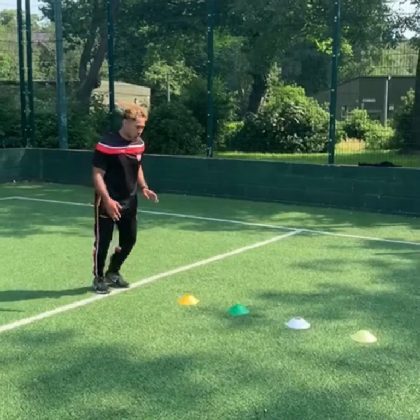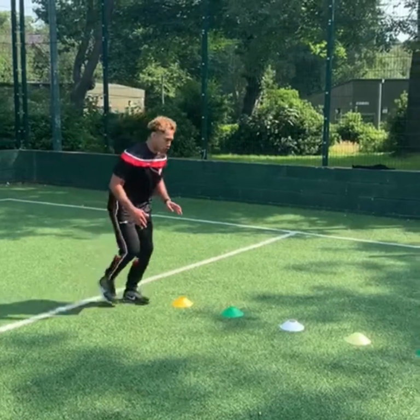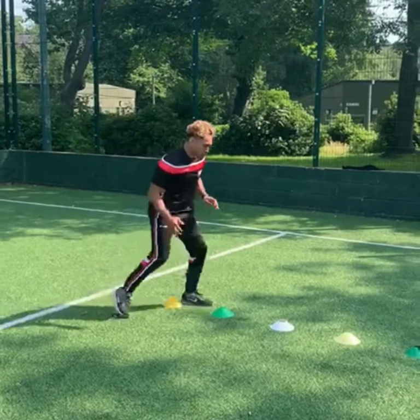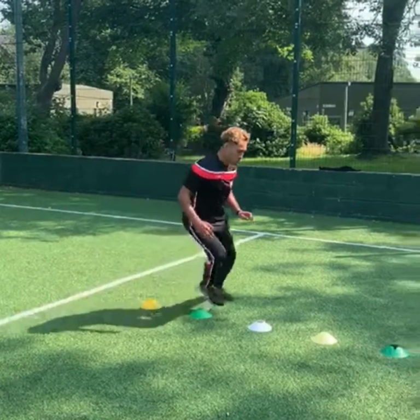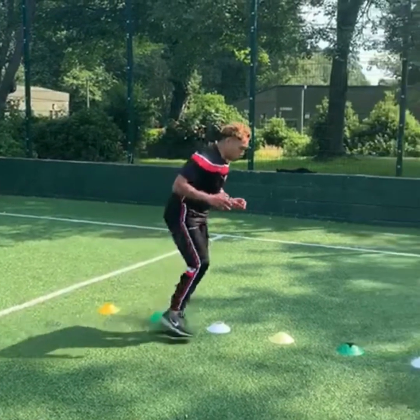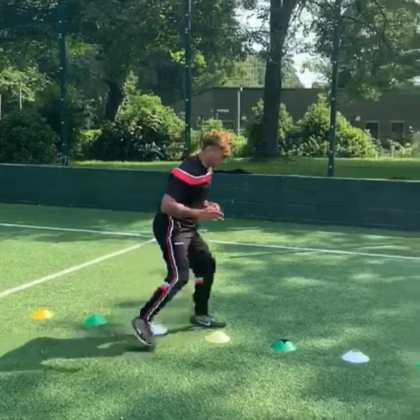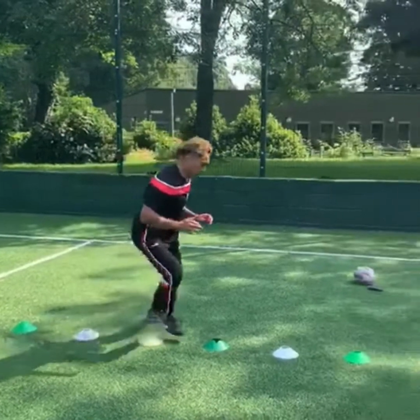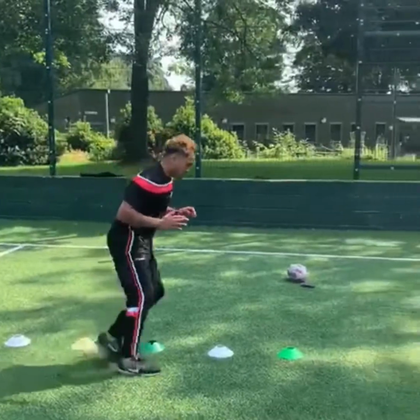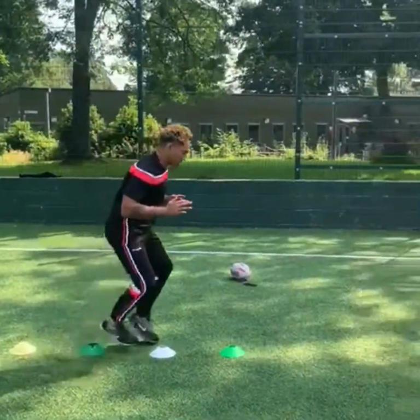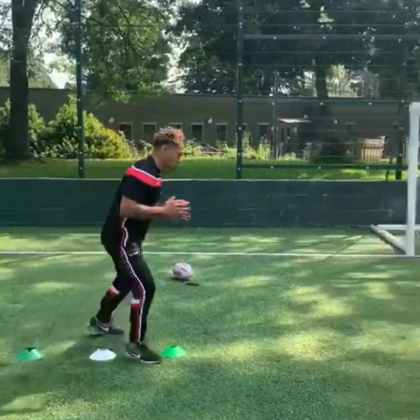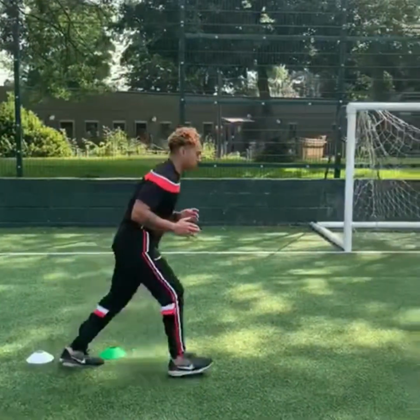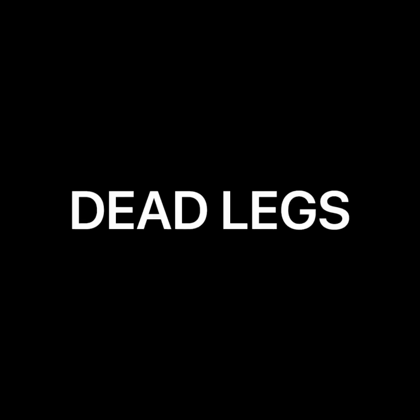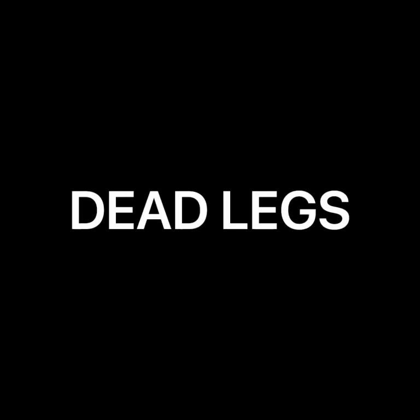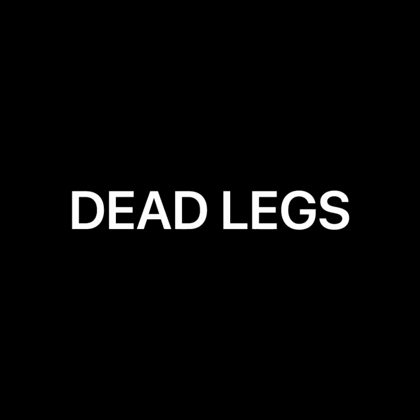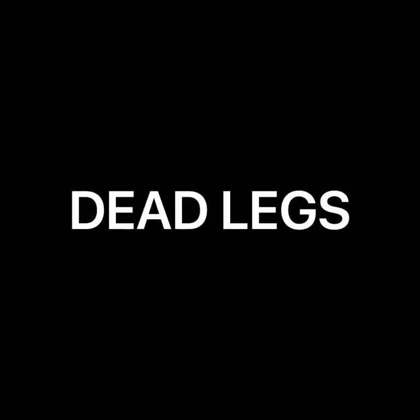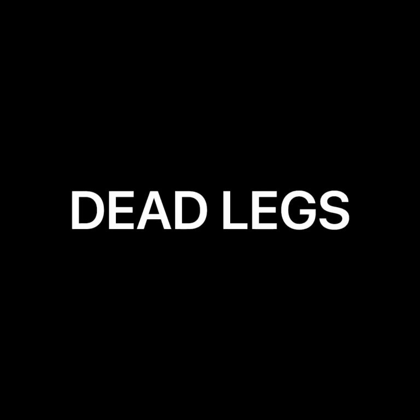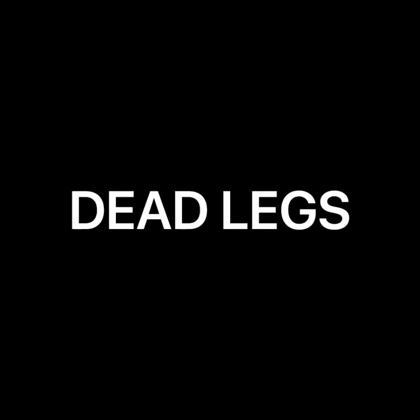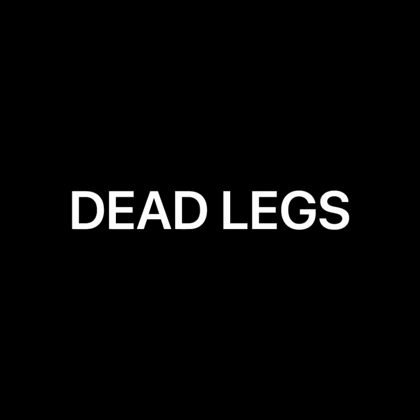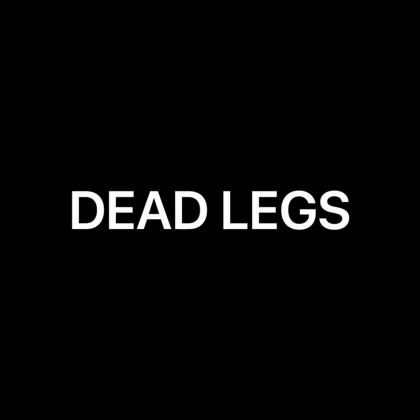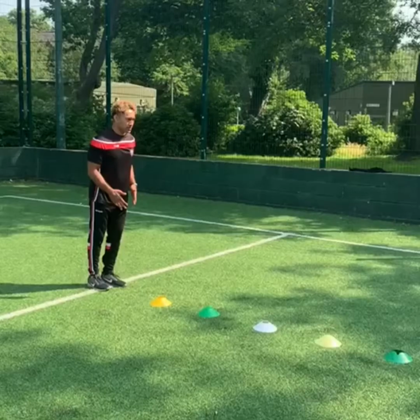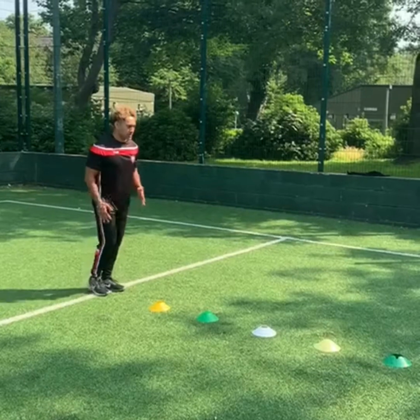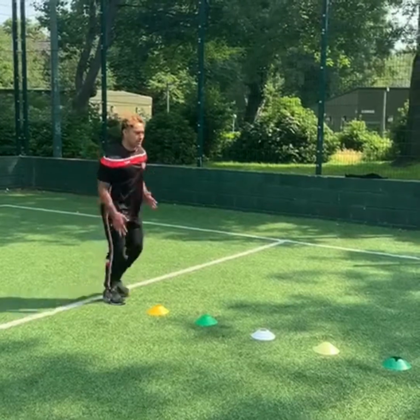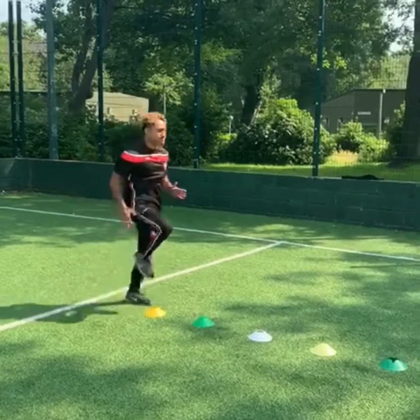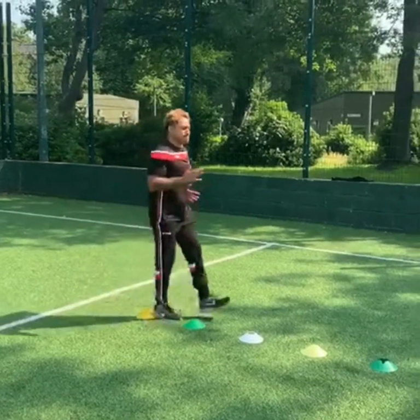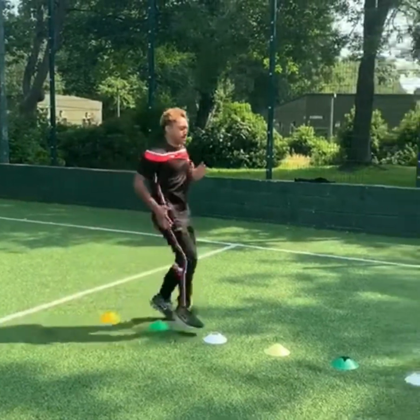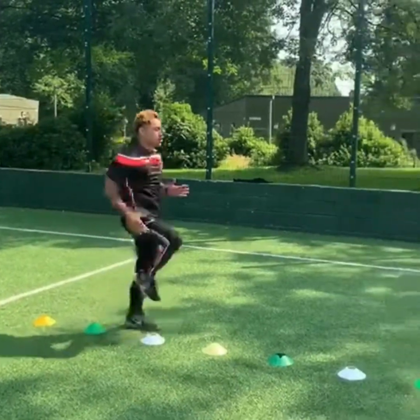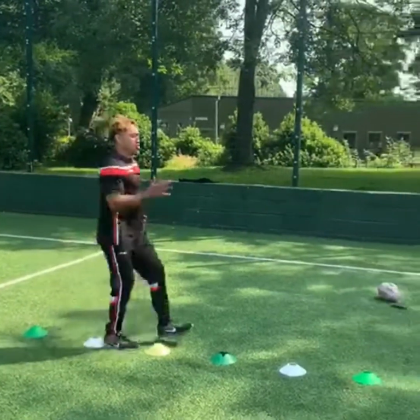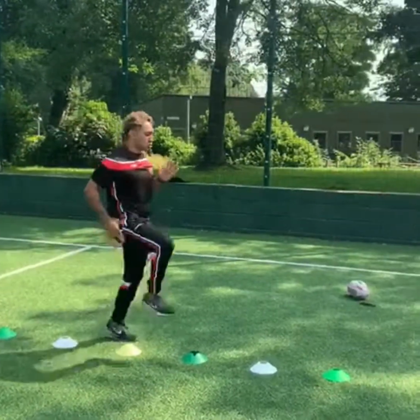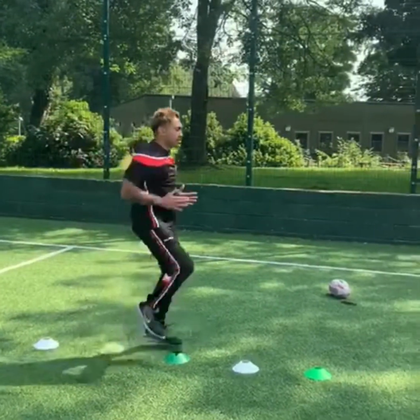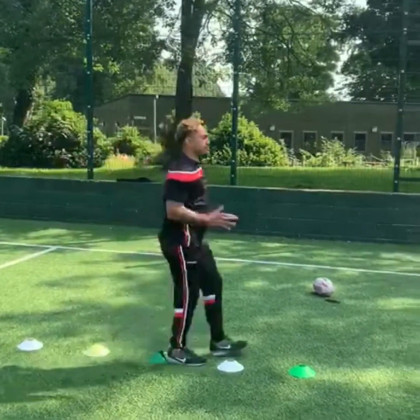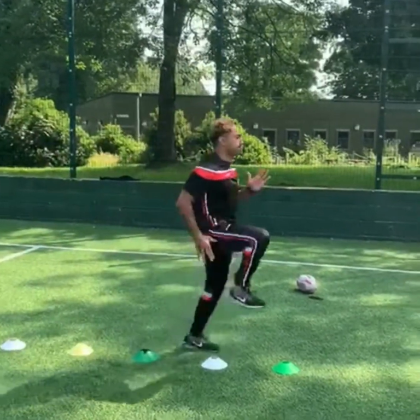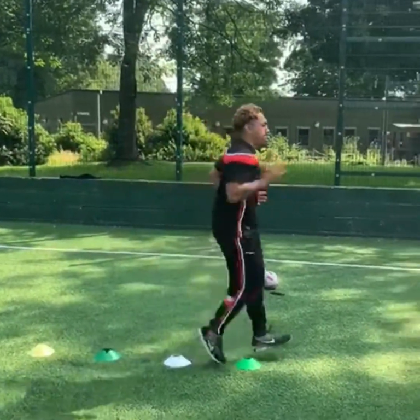Next we're going in and out of the cones for side steps — again feet moving nice and fast. The next one is a bit more complicated: it's a dead leg, so this time one knee is coming up nice and fast while the other one is hanging down low.